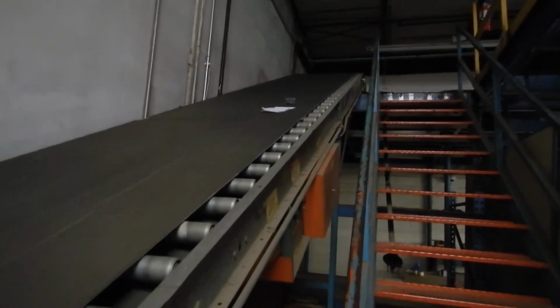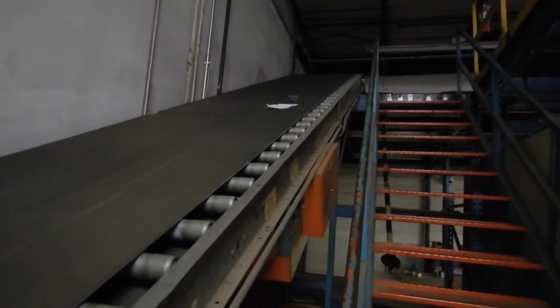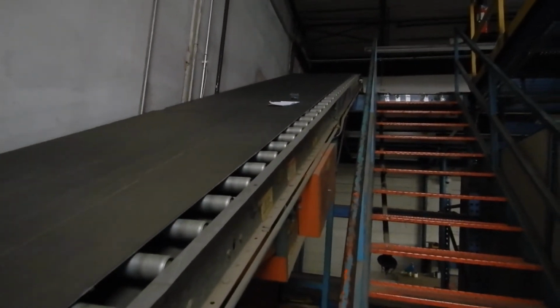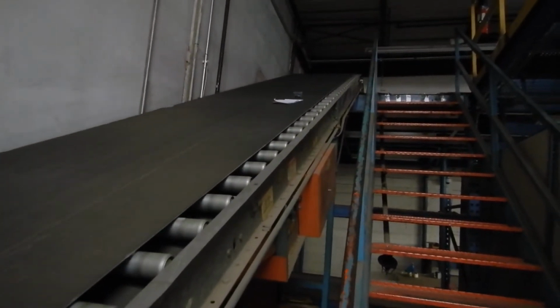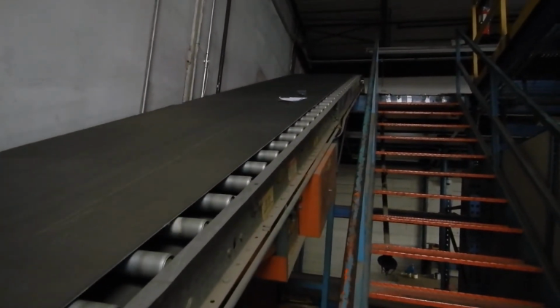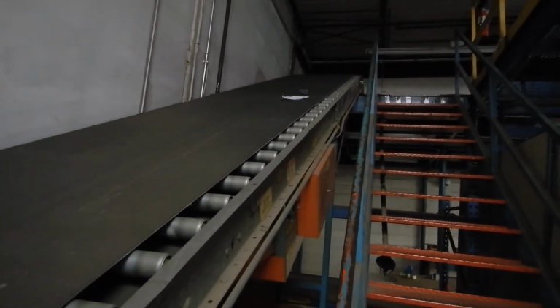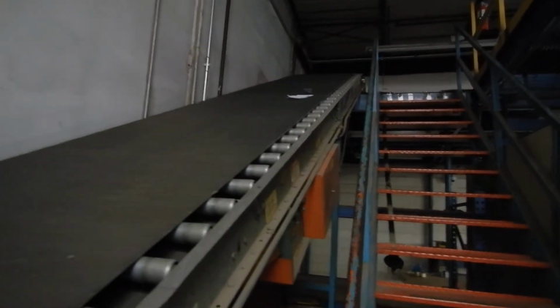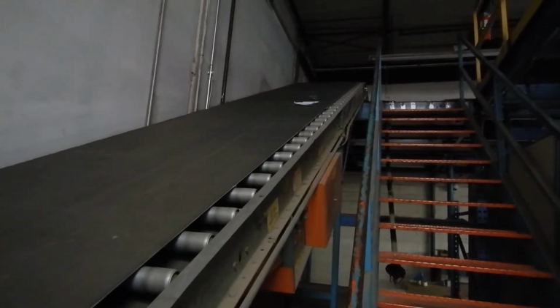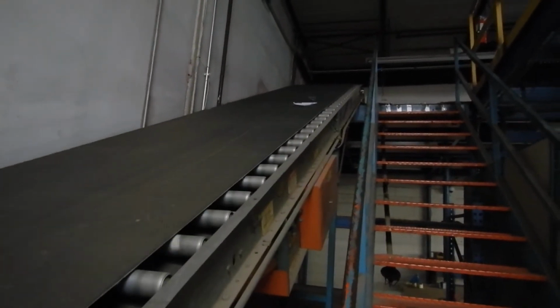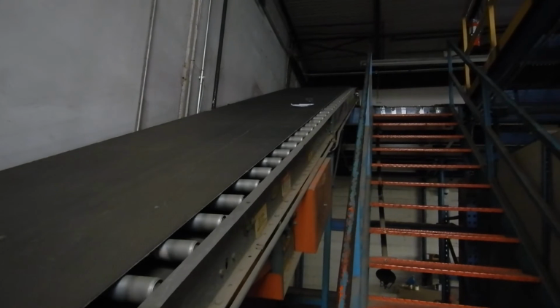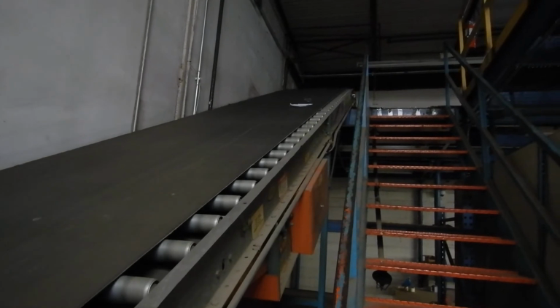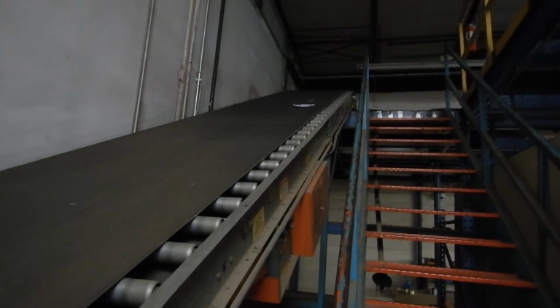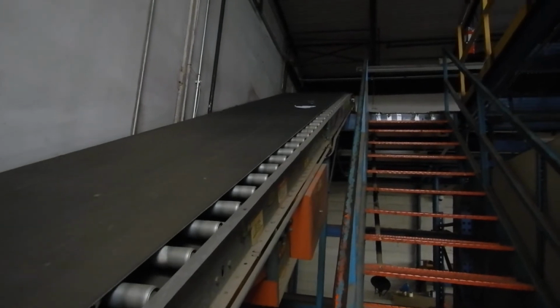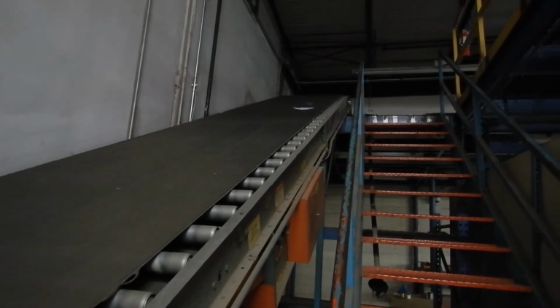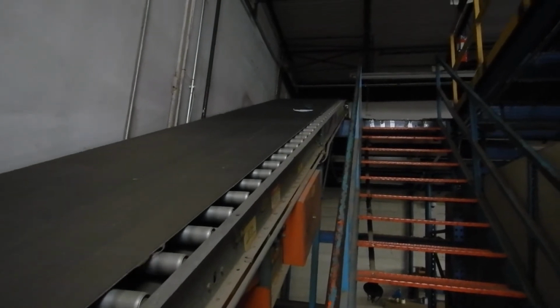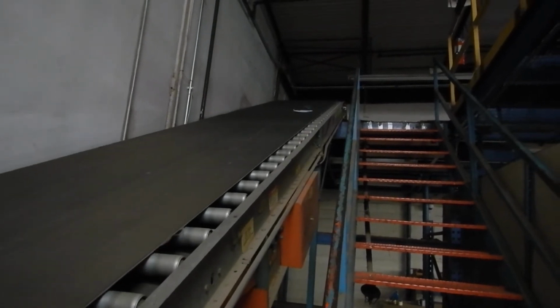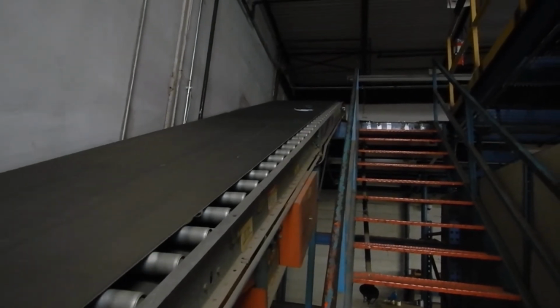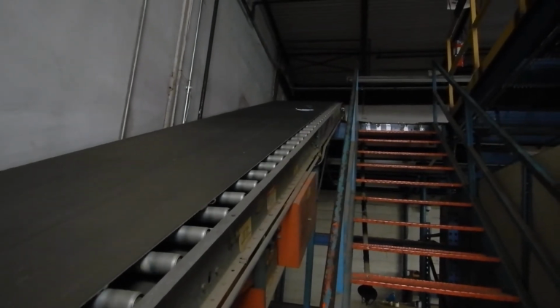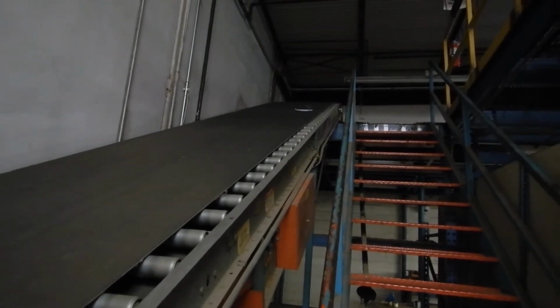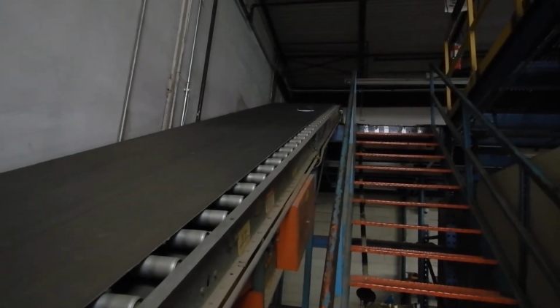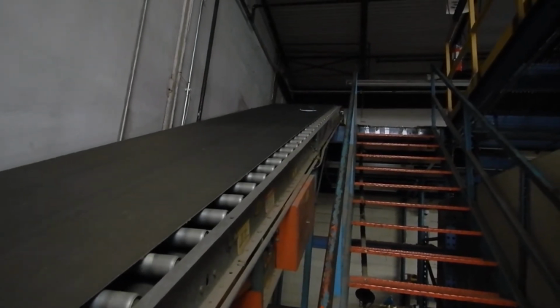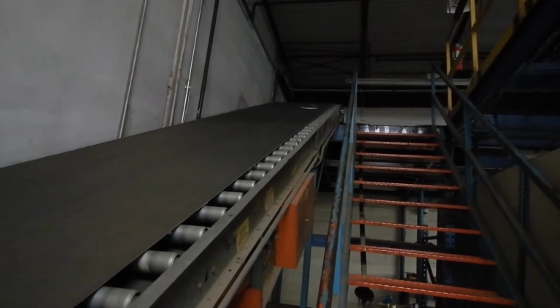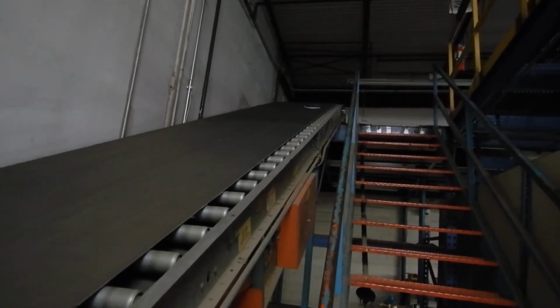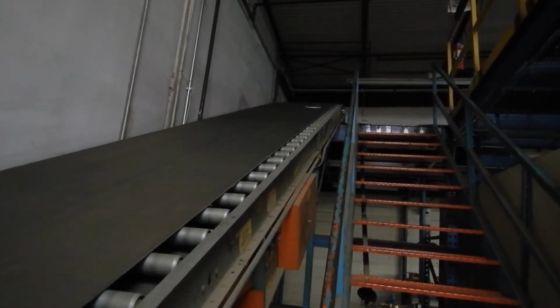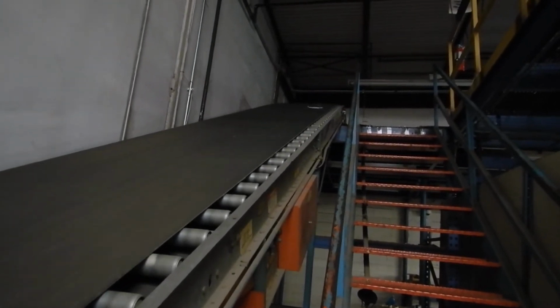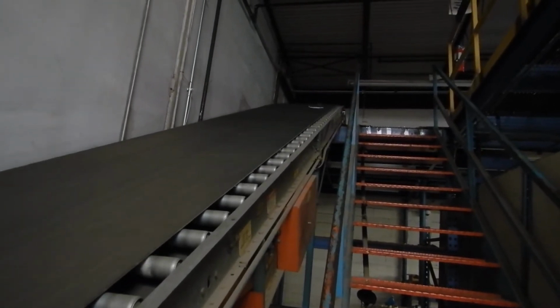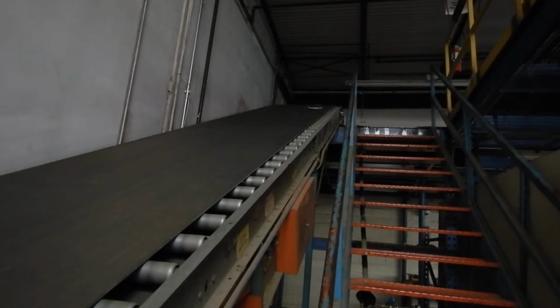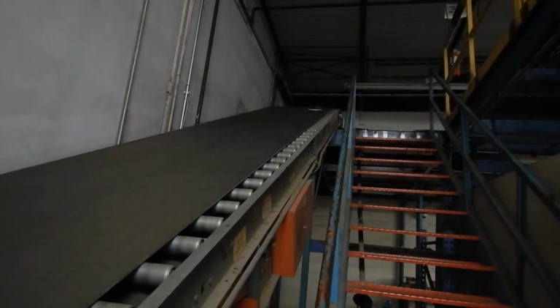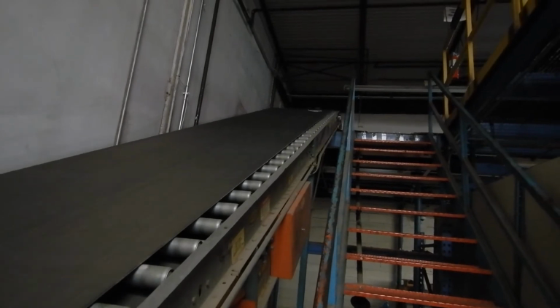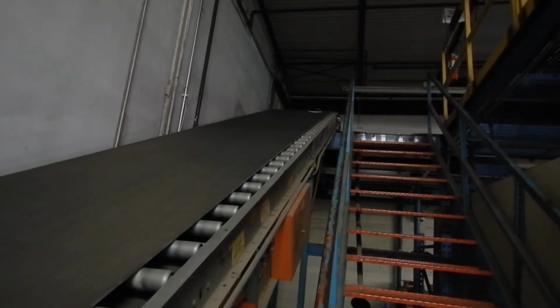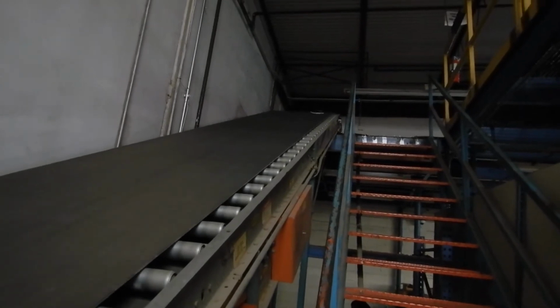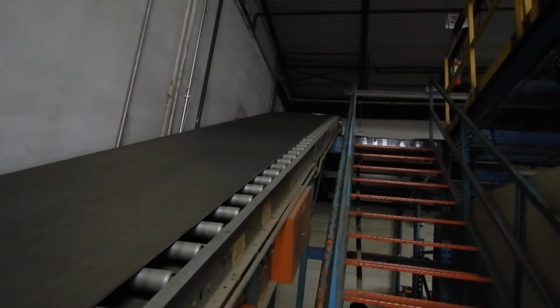This is our conveyor belt. I wouldn't exactly call that operating it under load. There it goes.